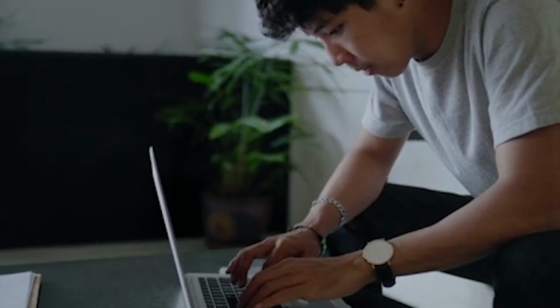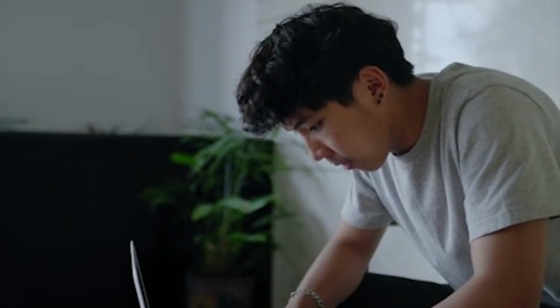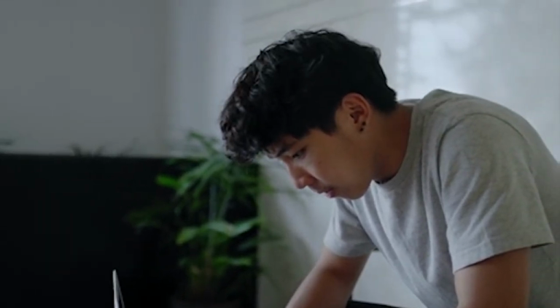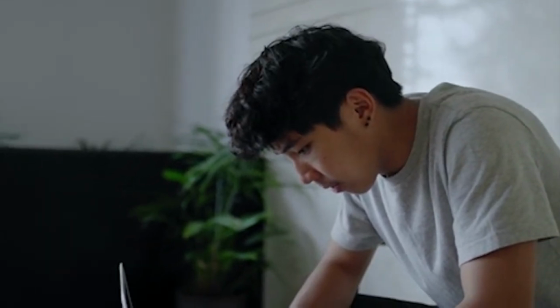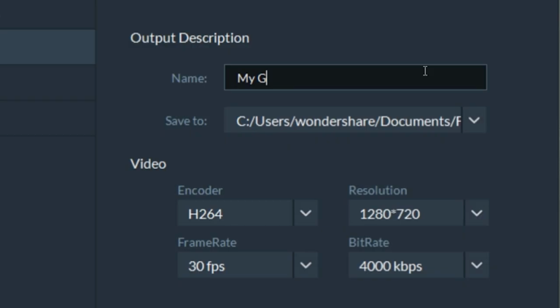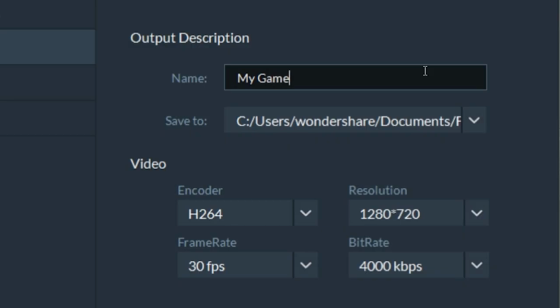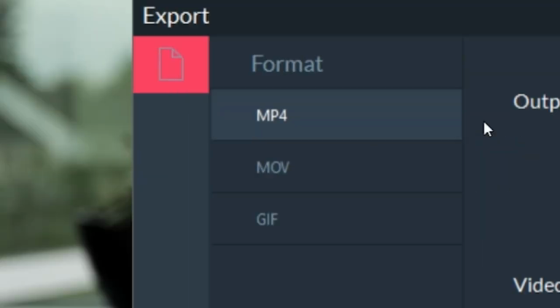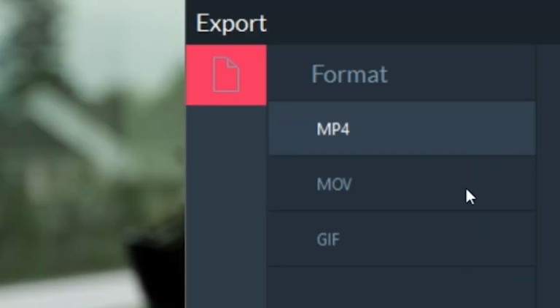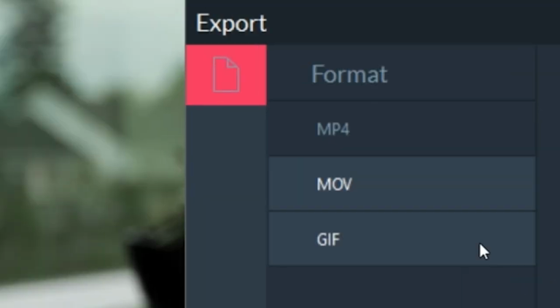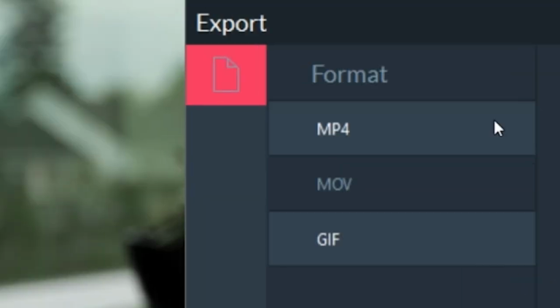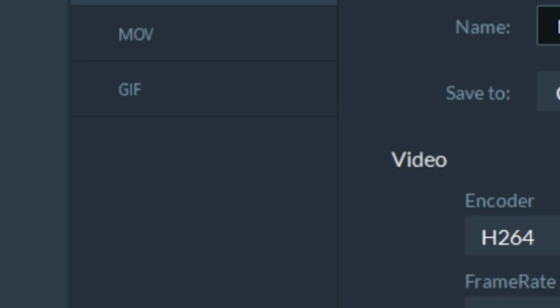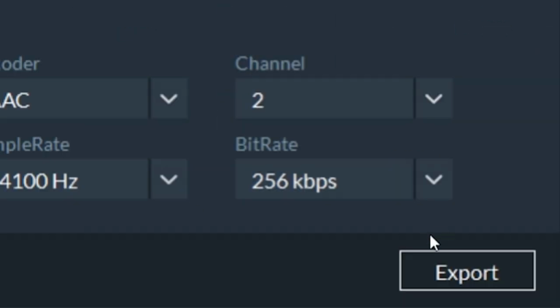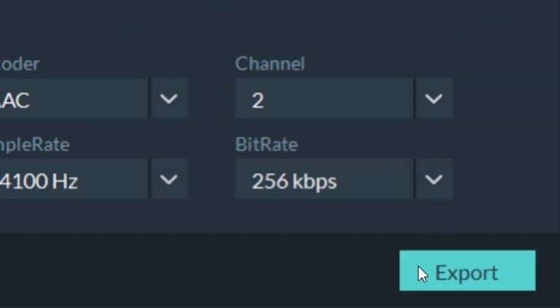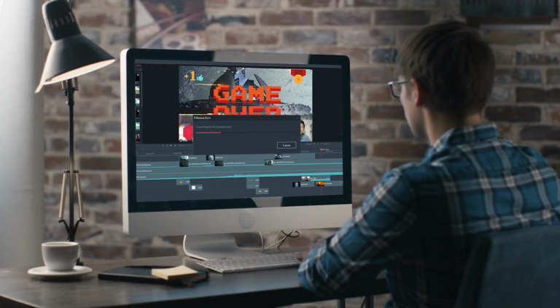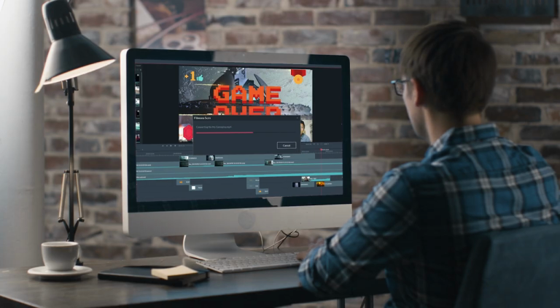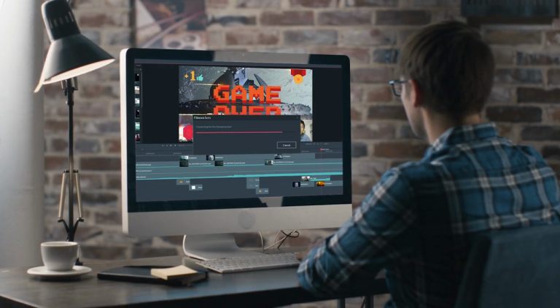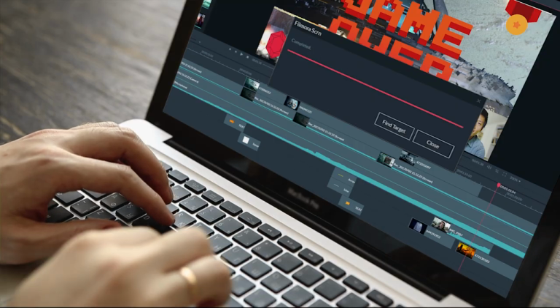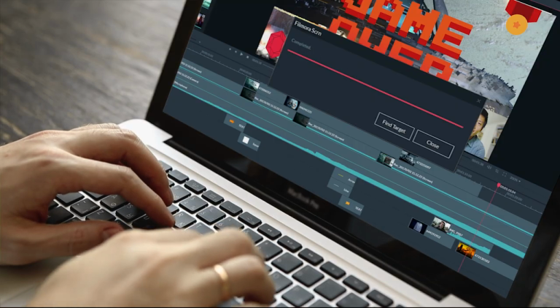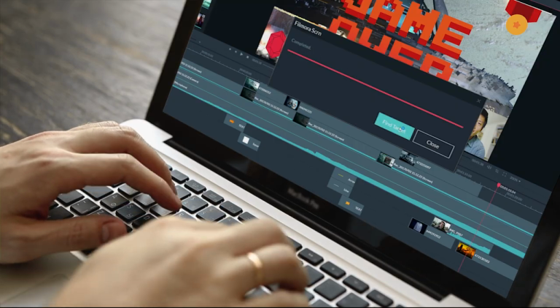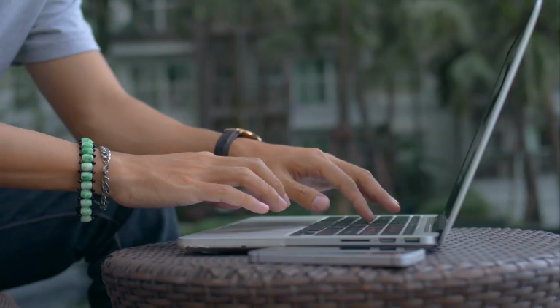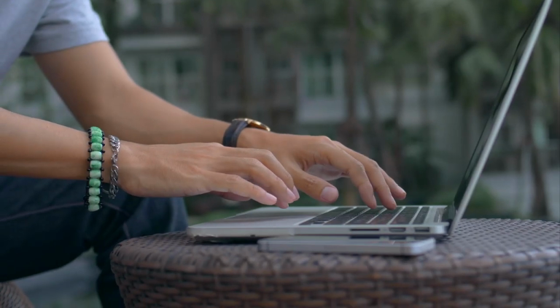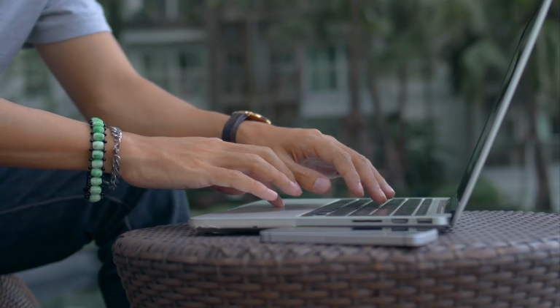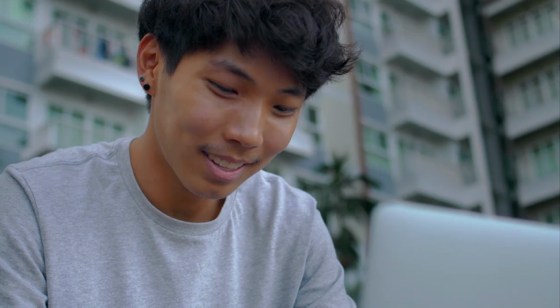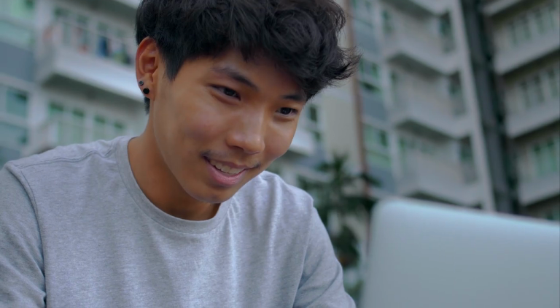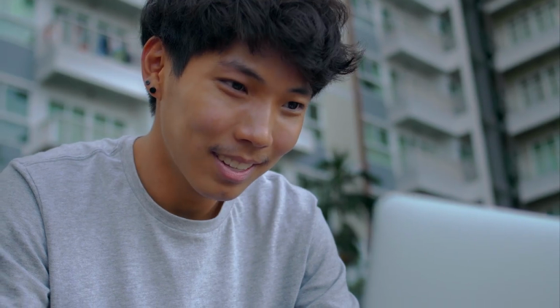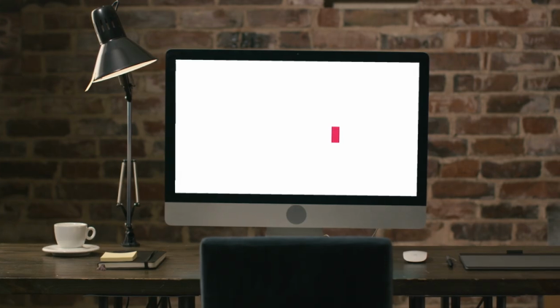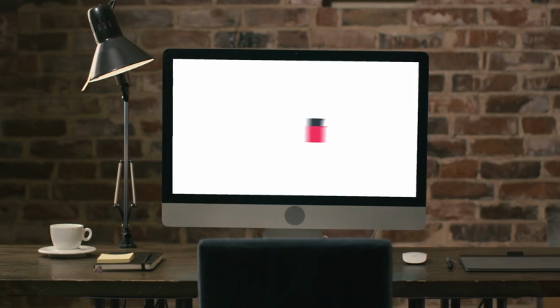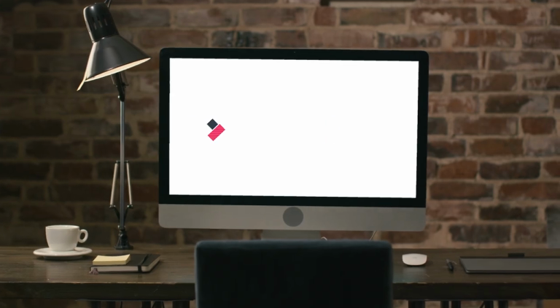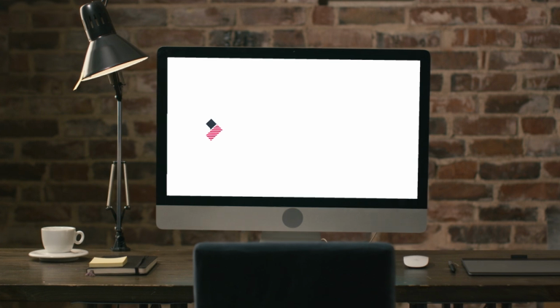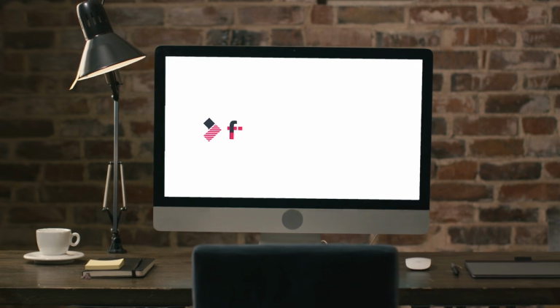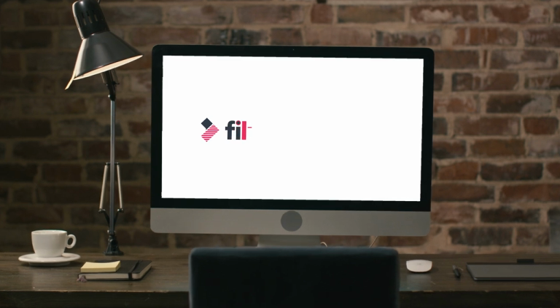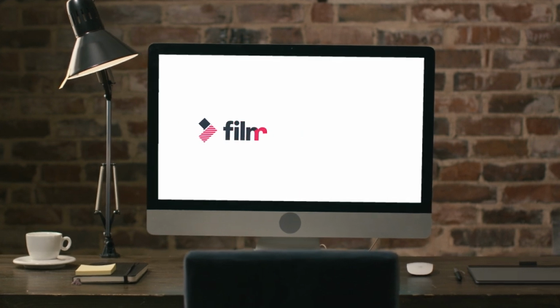Then export your final video in all kinds of formats and platforms. Download today to see how easy screen recording can be.